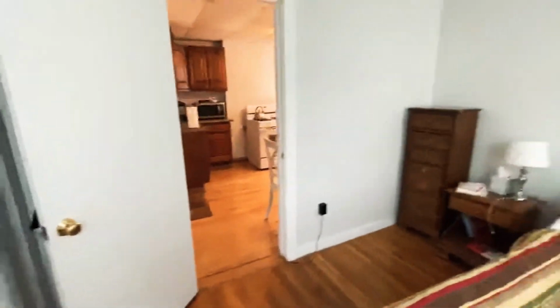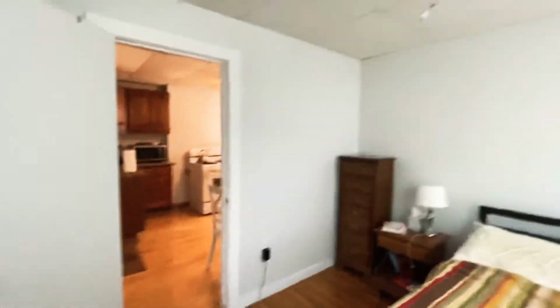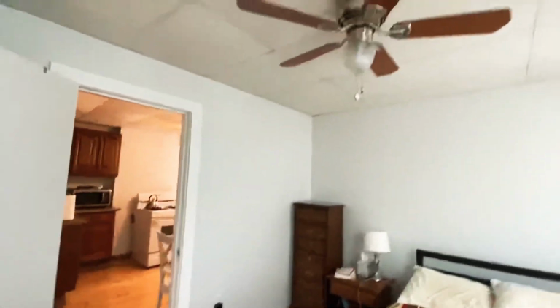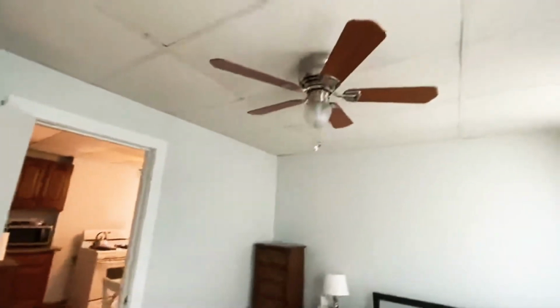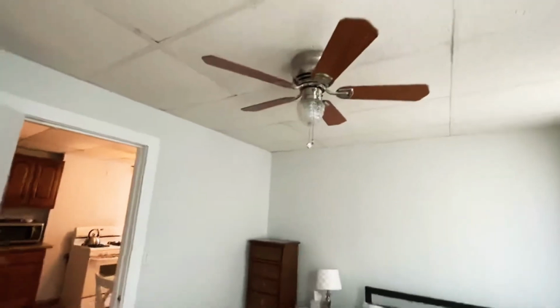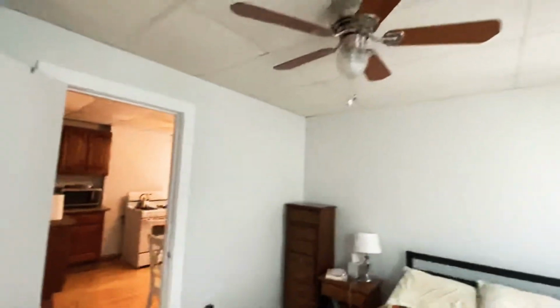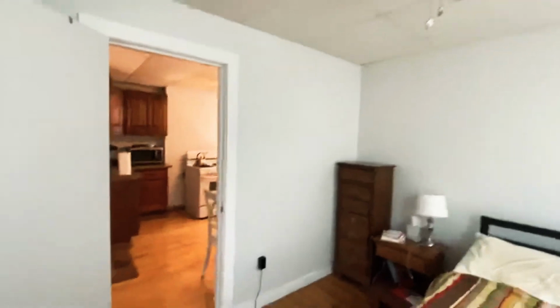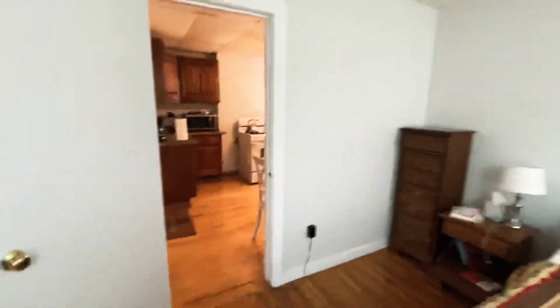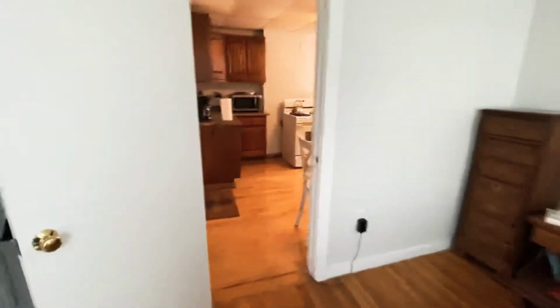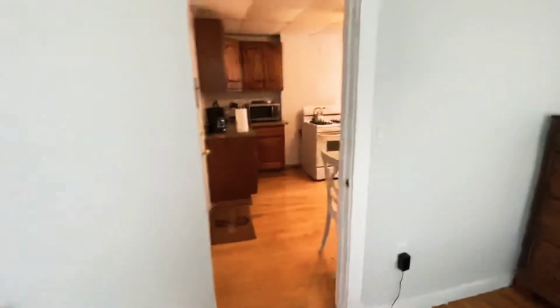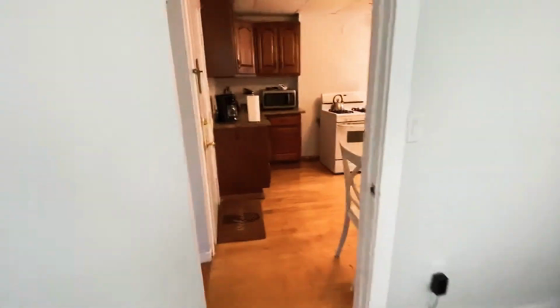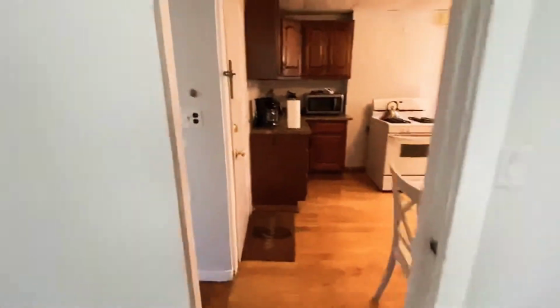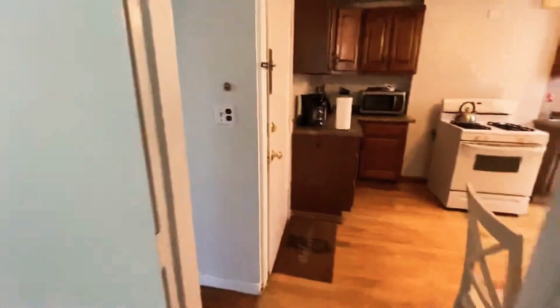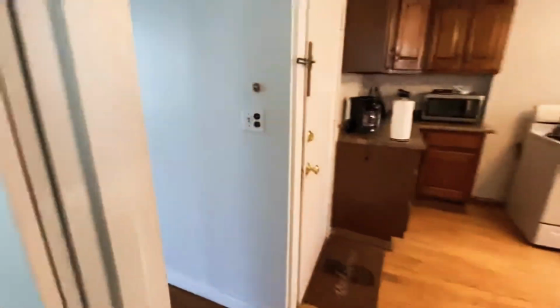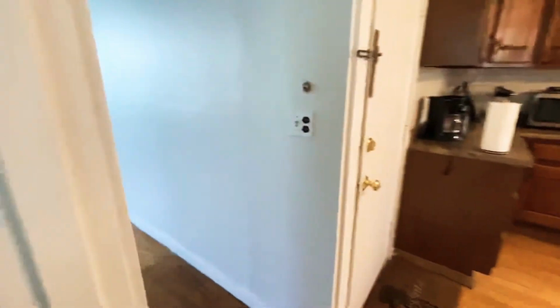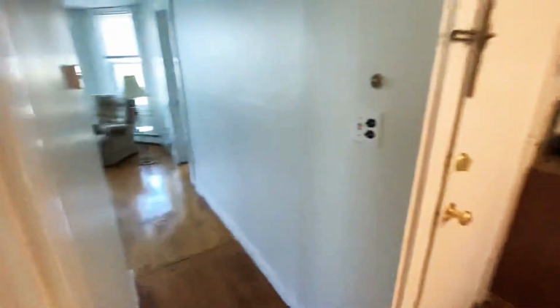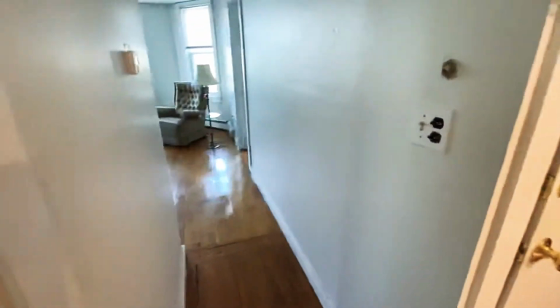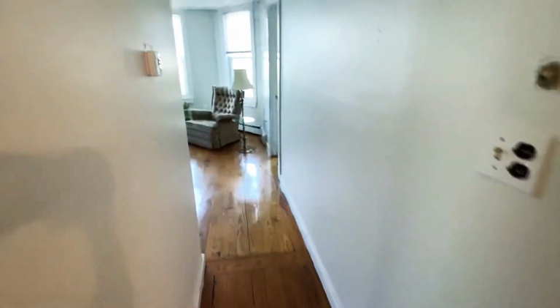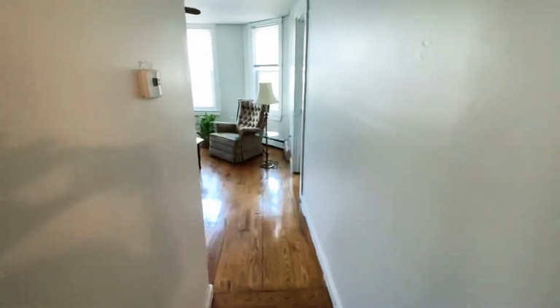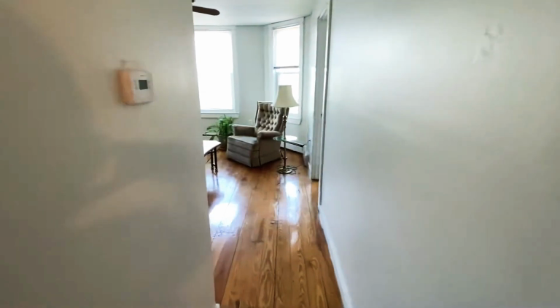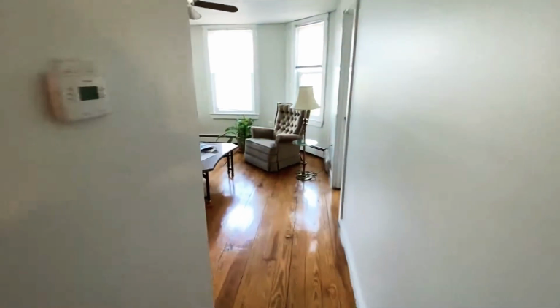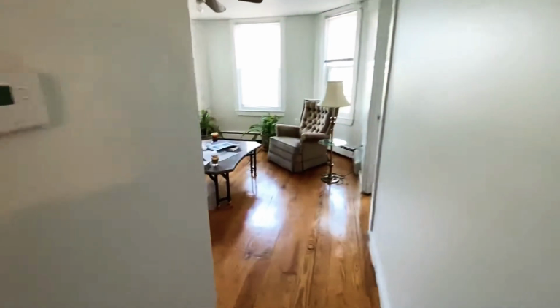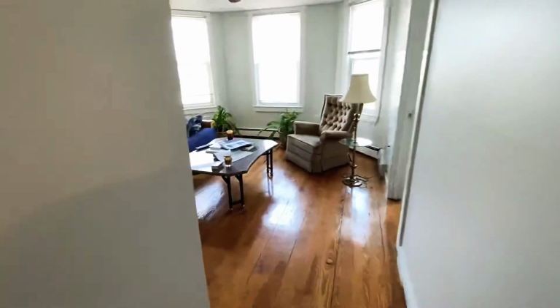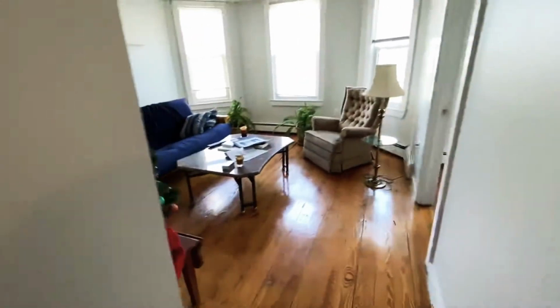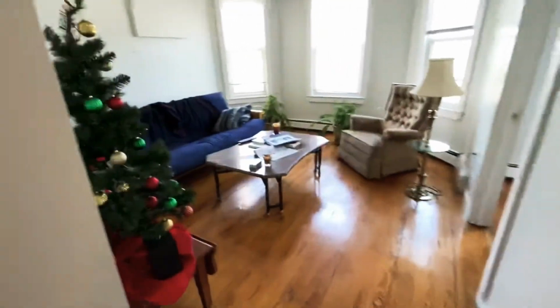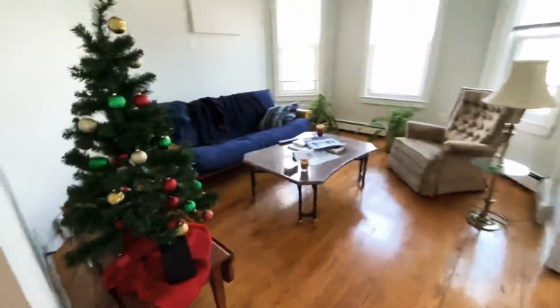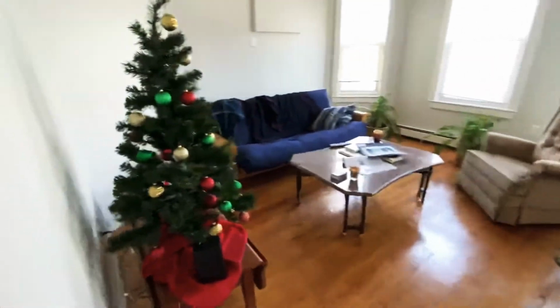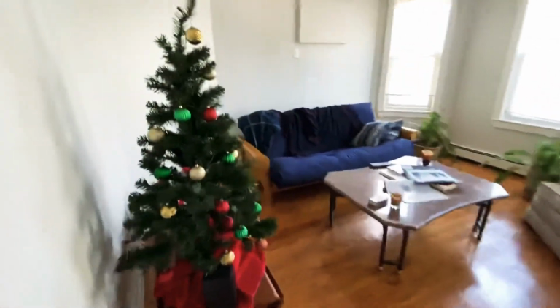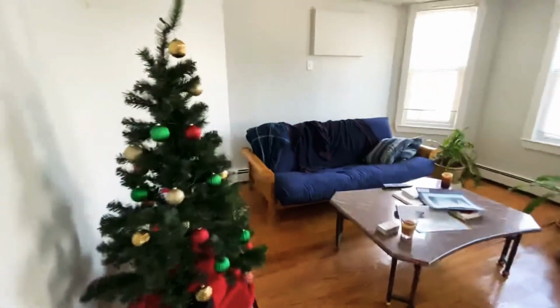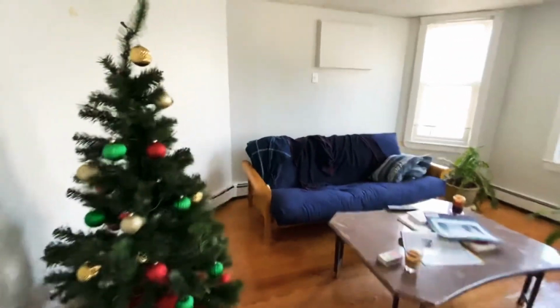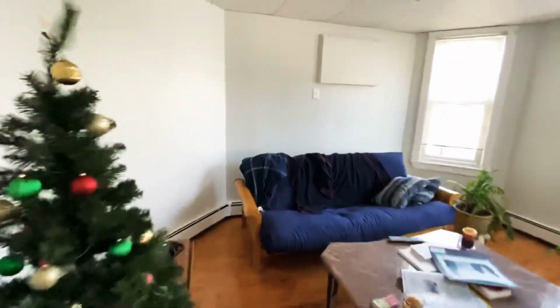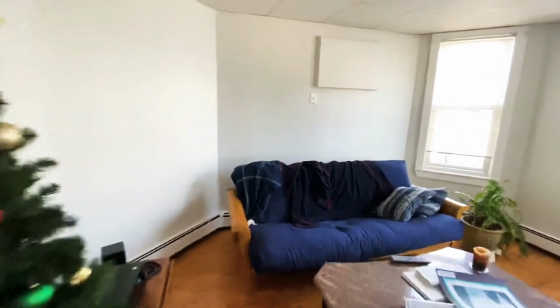We also have a ceiling fan. I do want to point out that this is a bright unit. A lot of the lights, with the exception of the kitchen, are off and you get plenty of light.